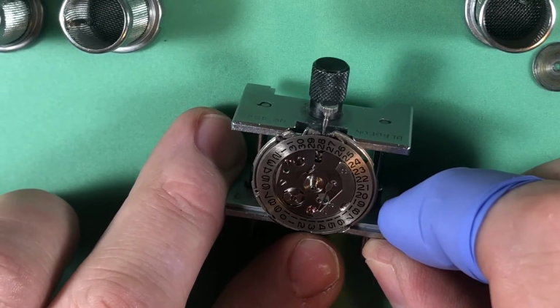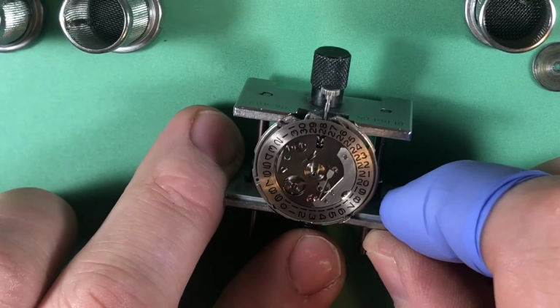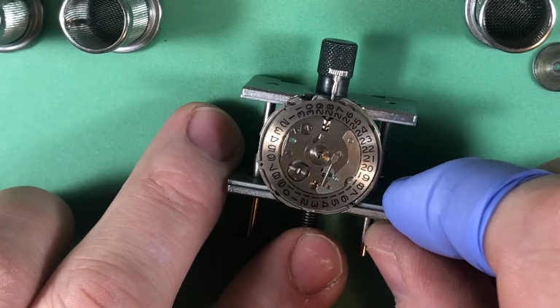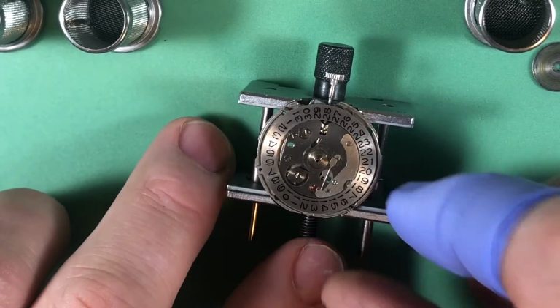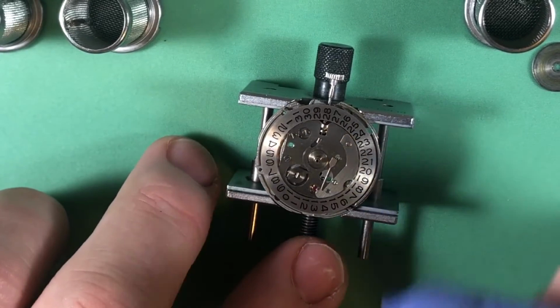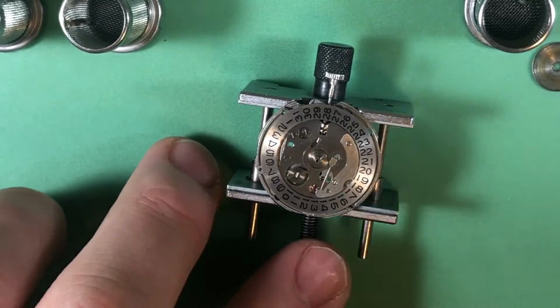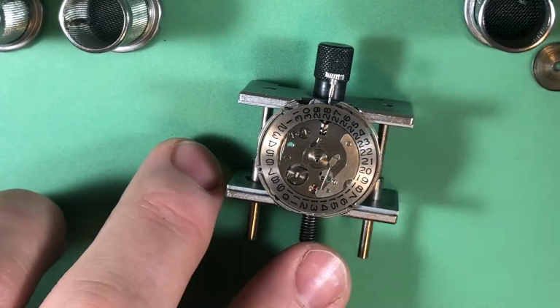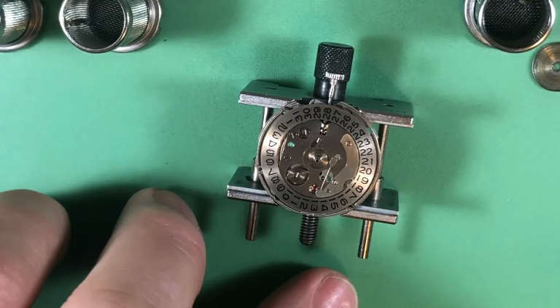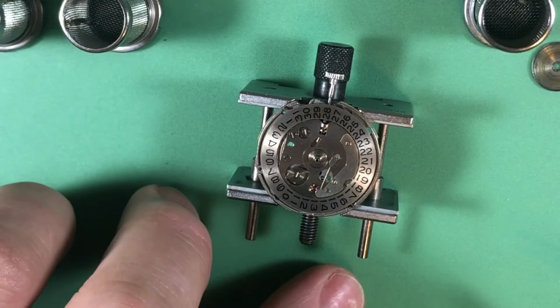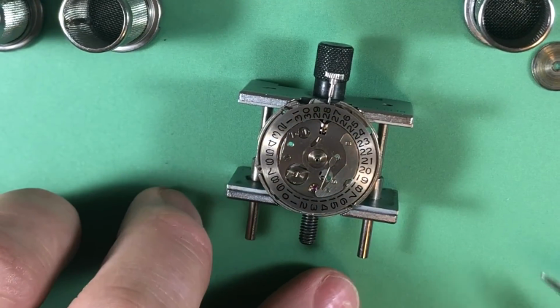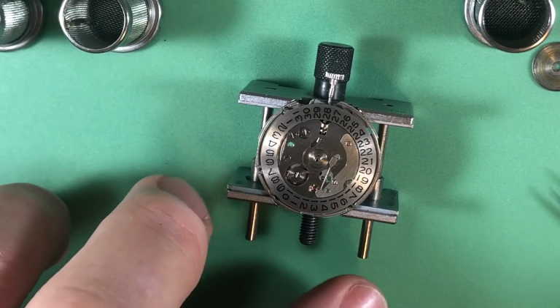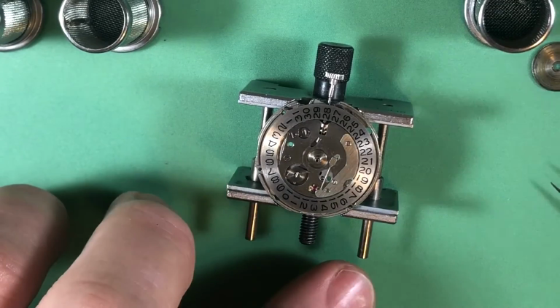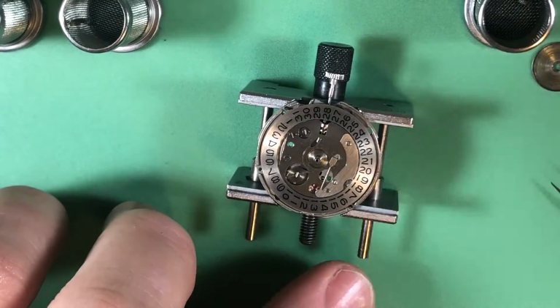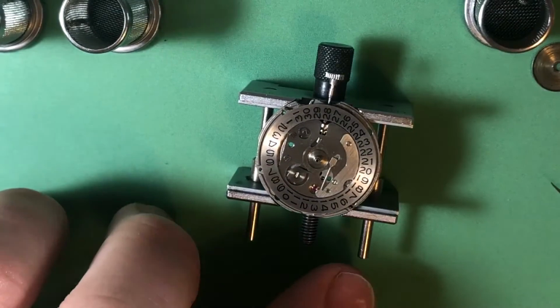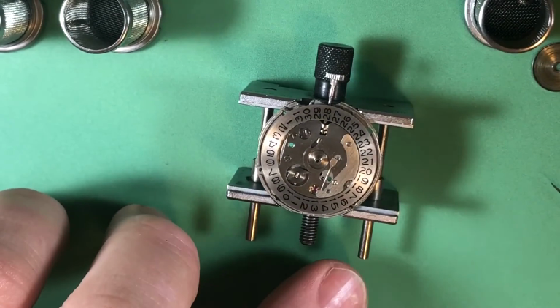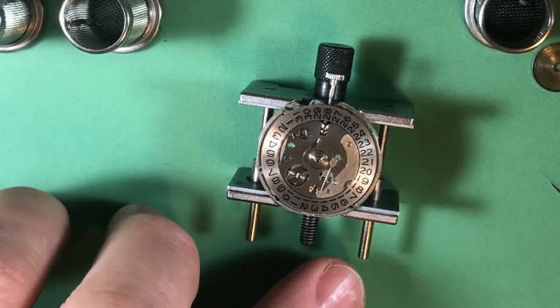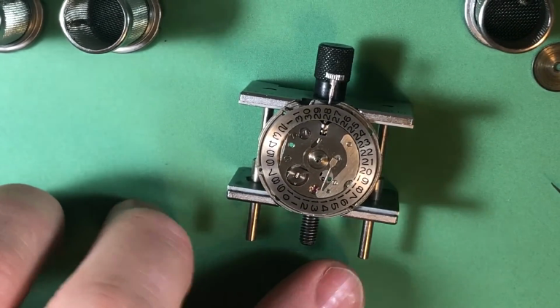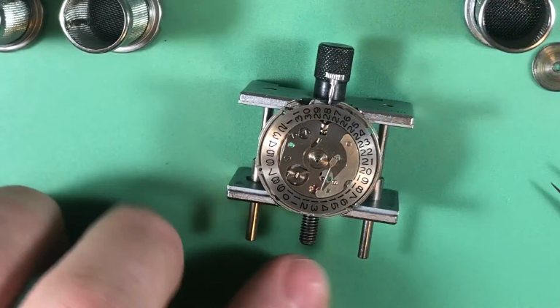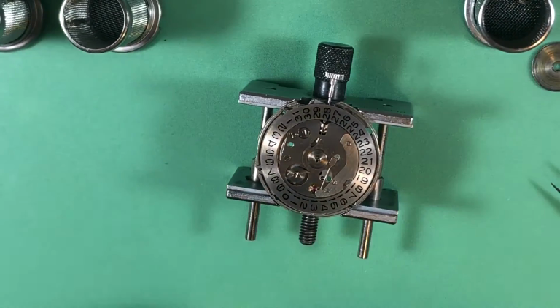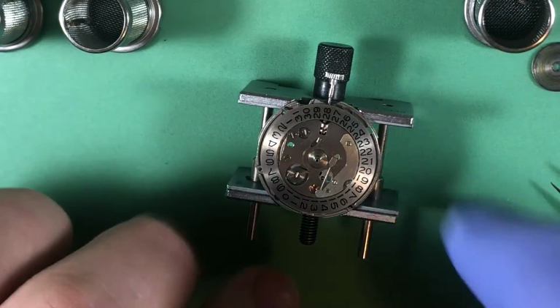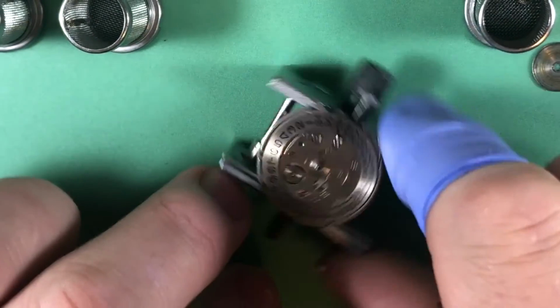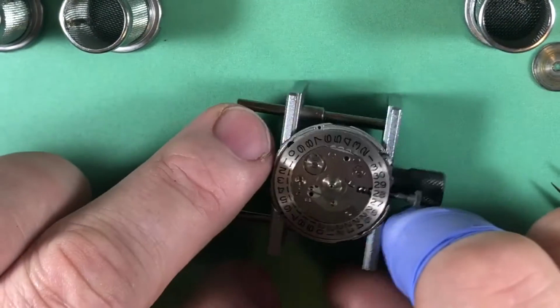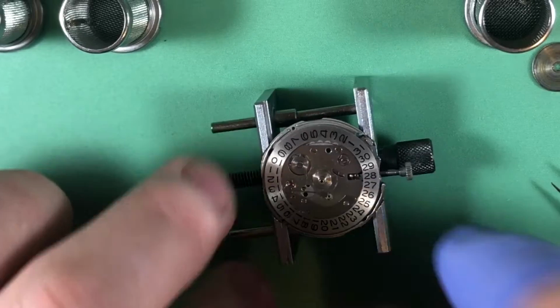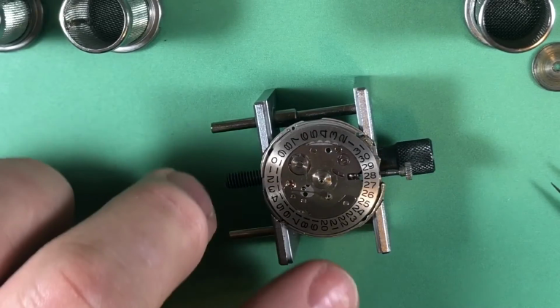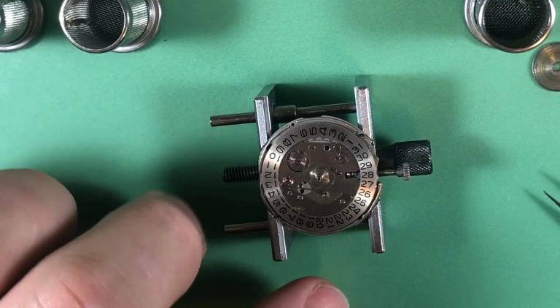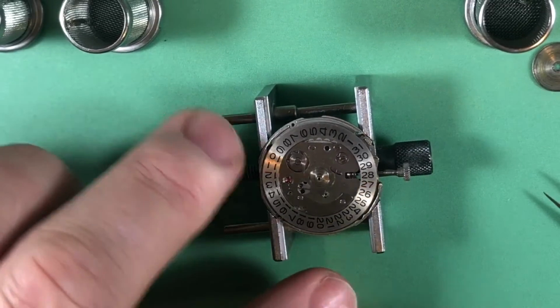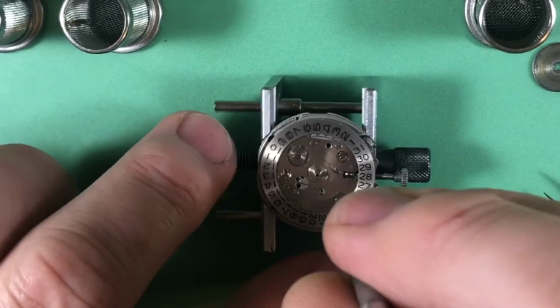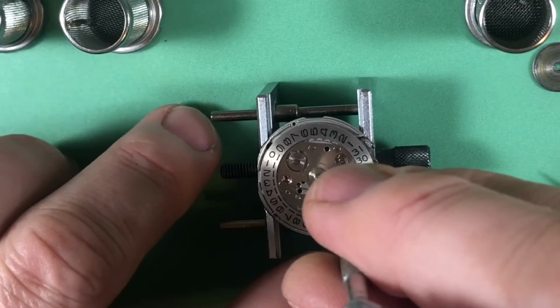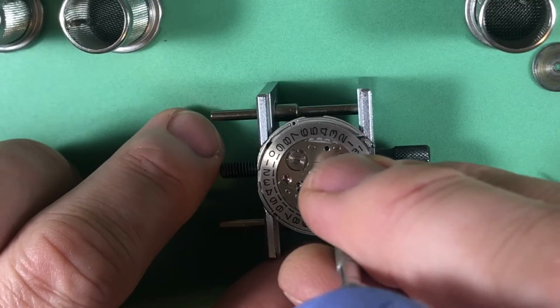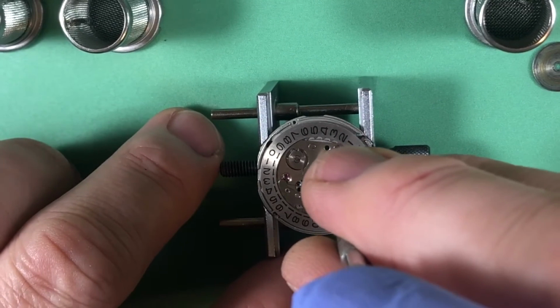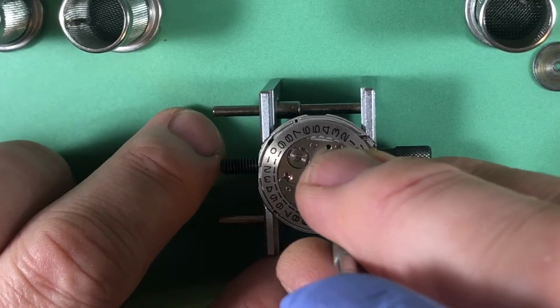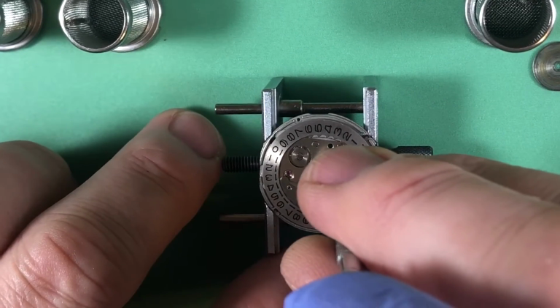How can it just vanish? Maybe it got serviced at a certain point, and somebody removed it and didn't consider it important enough to replace. I don't know — I really don't know the answer.